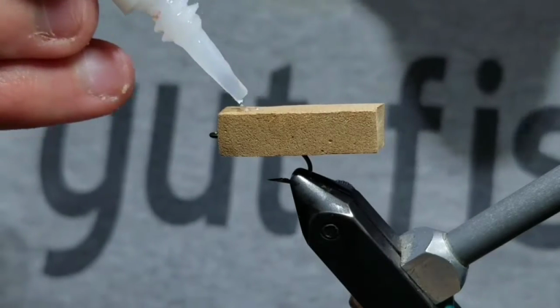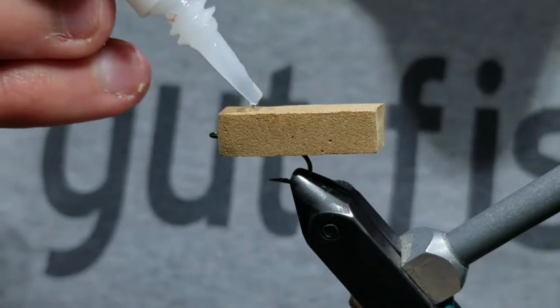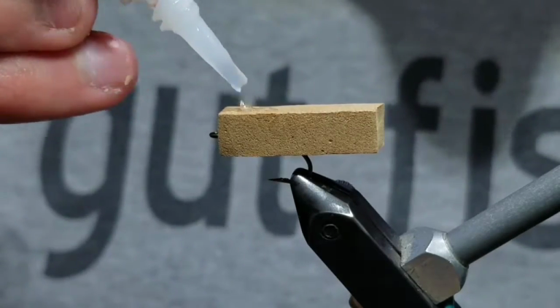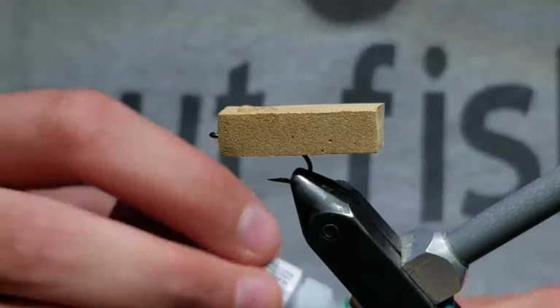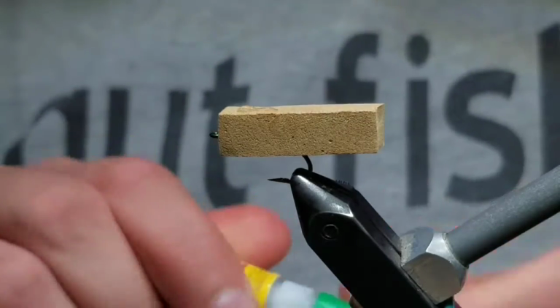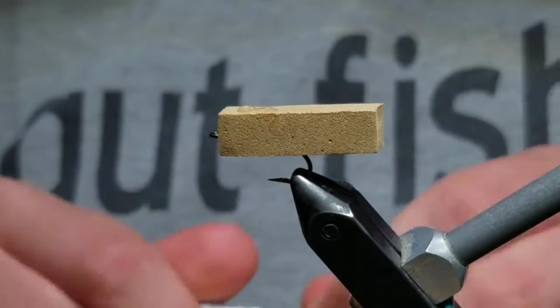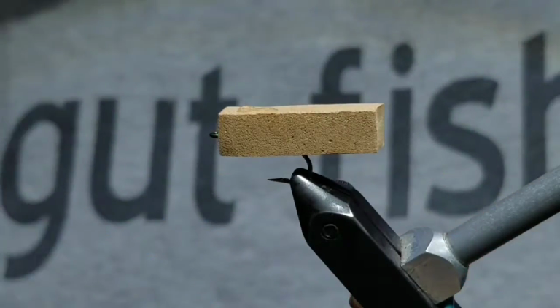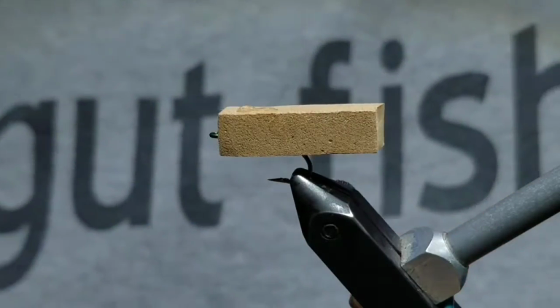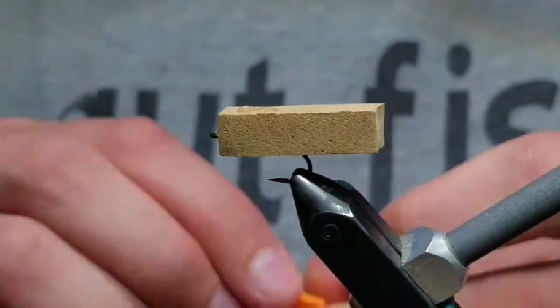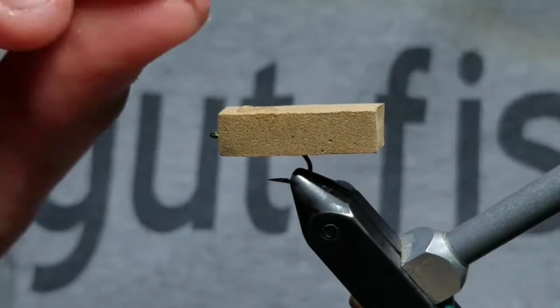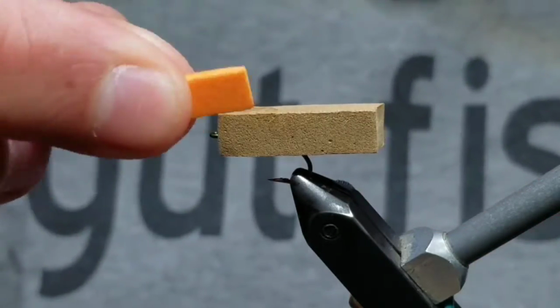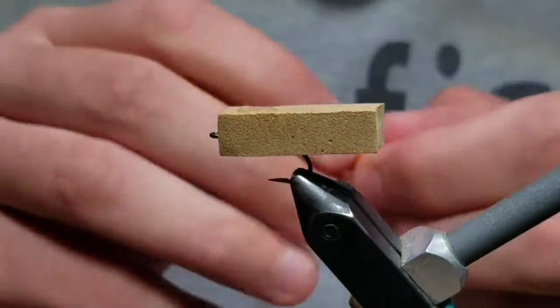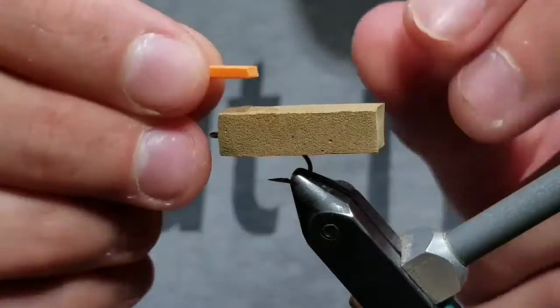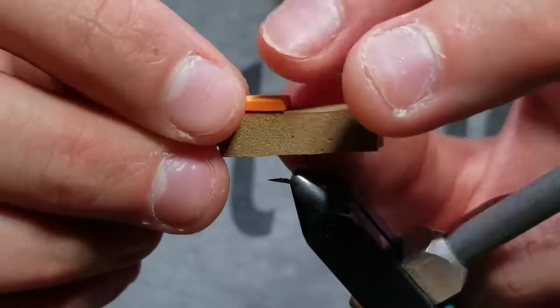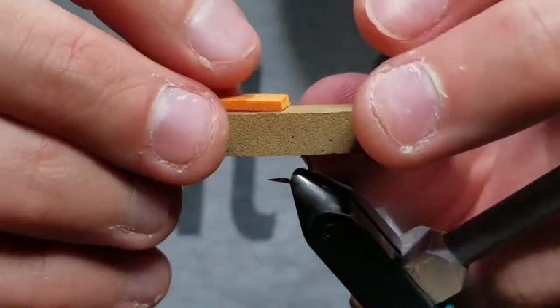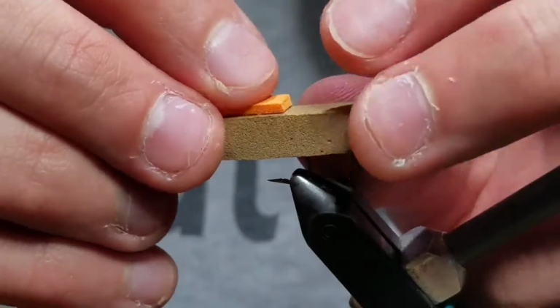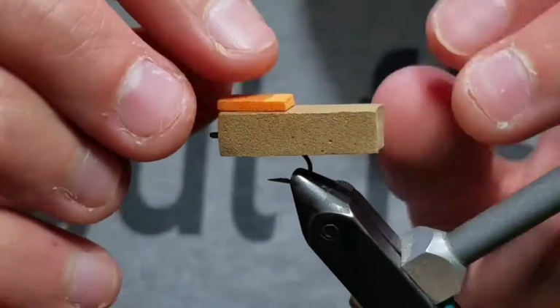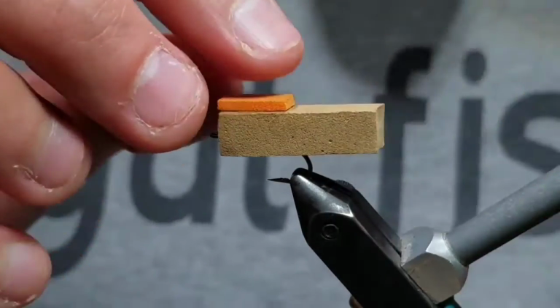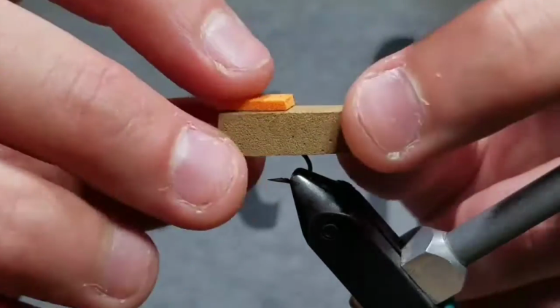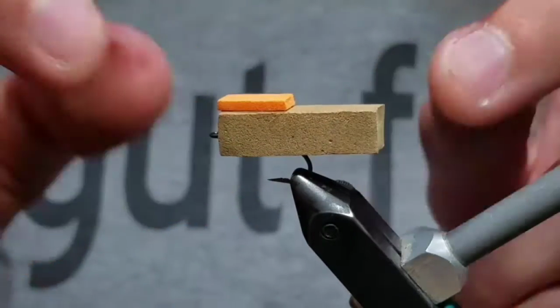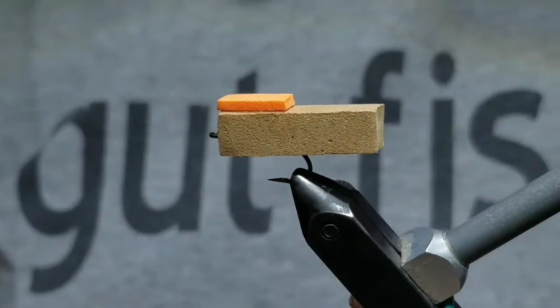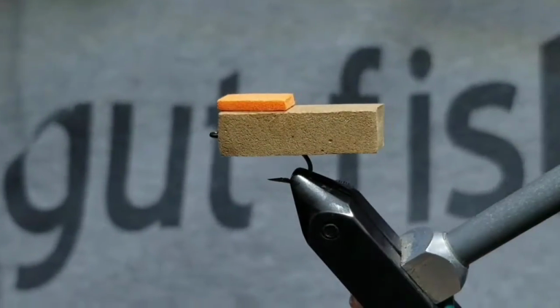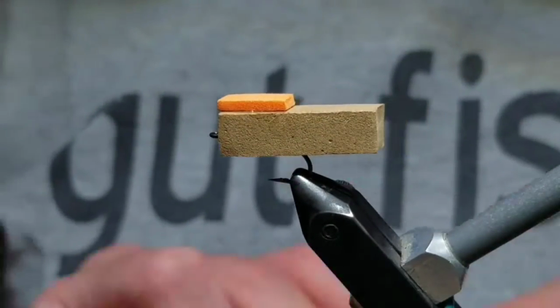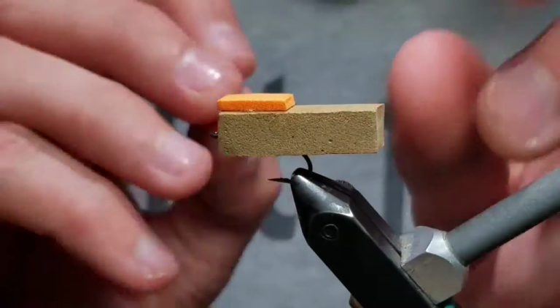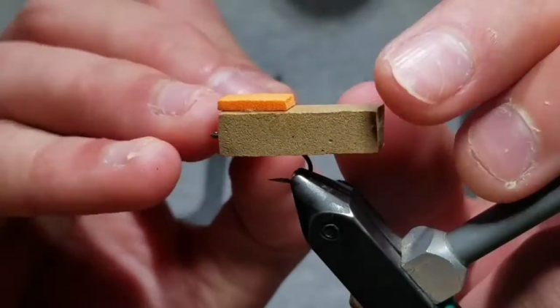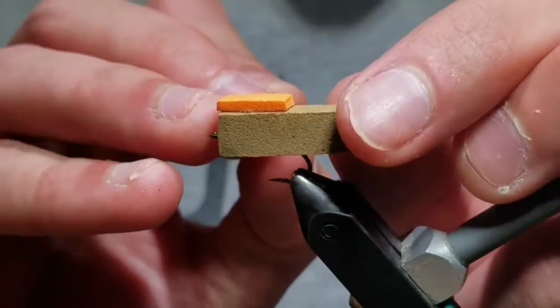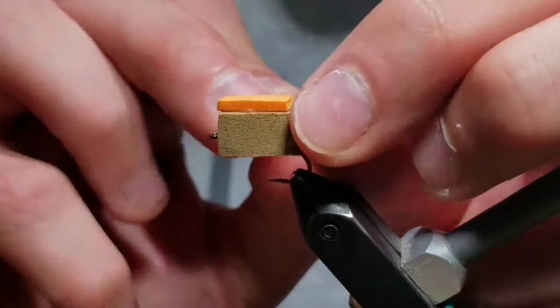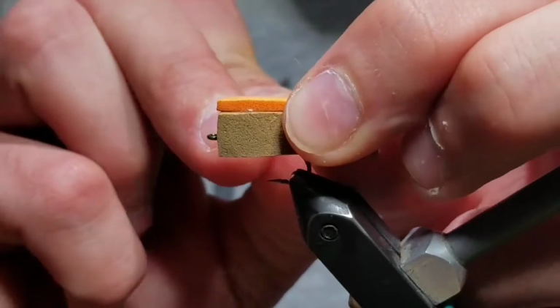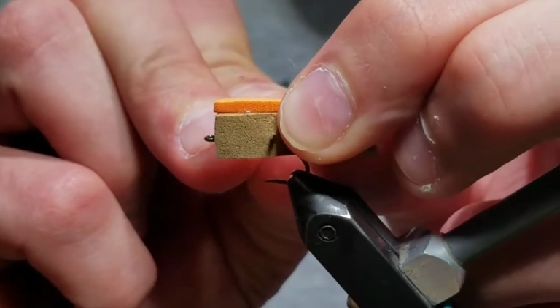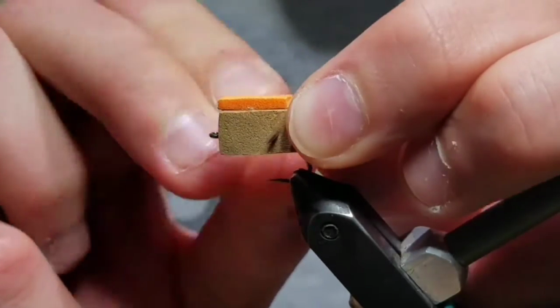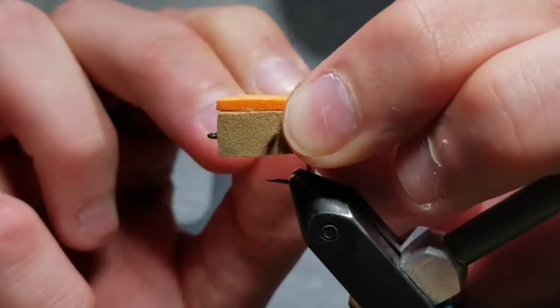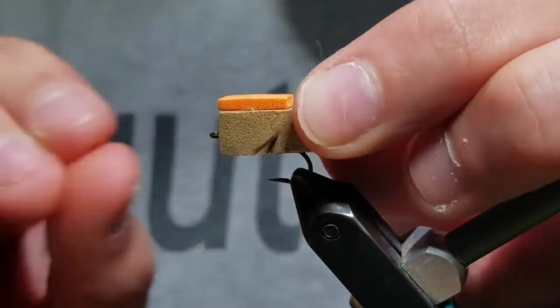Then put a couple drops of super glue right on top of the foam. Take a piece of brighter, thinner foam about the same width as the body and put it right on top as an indicator.